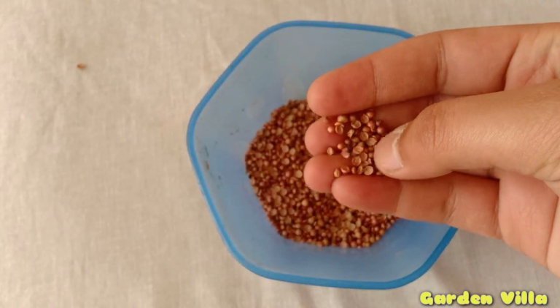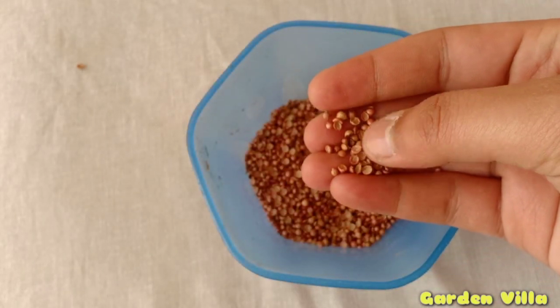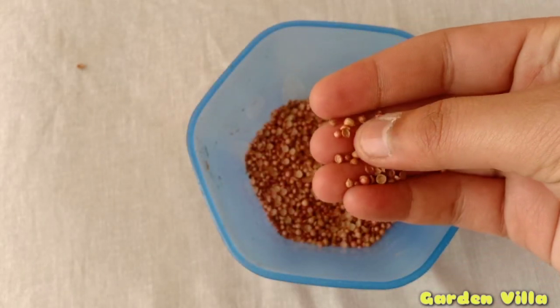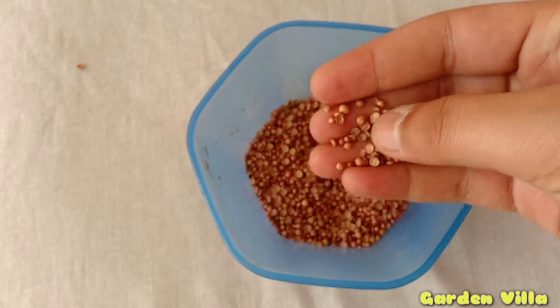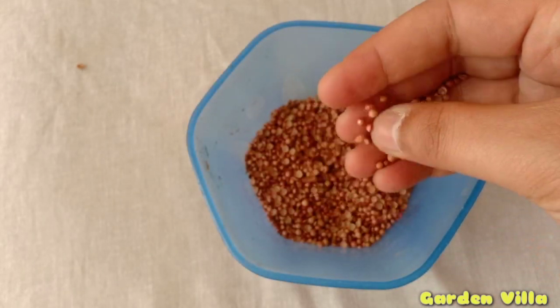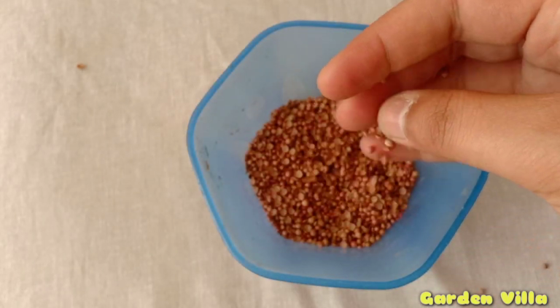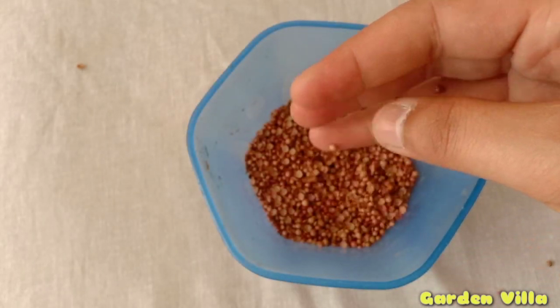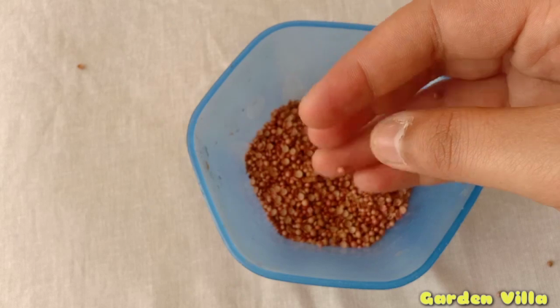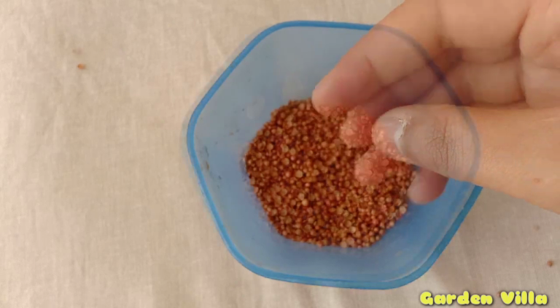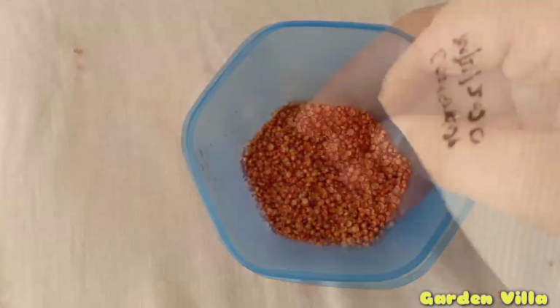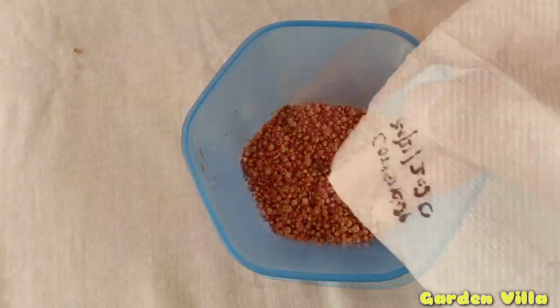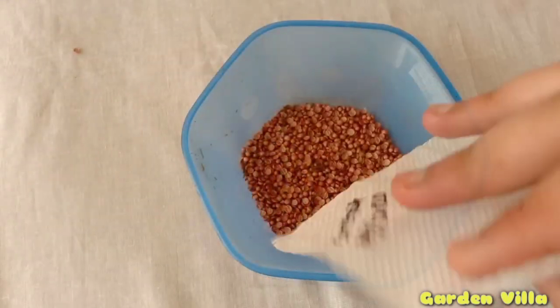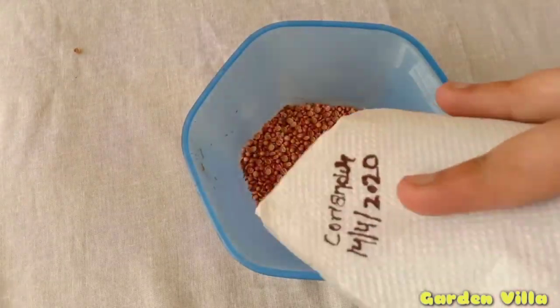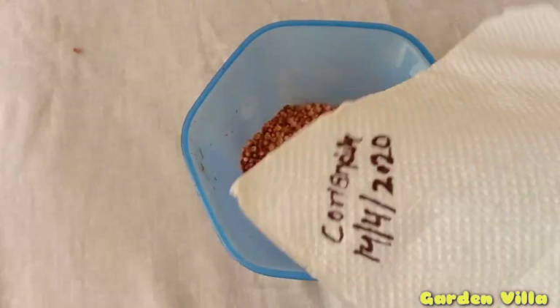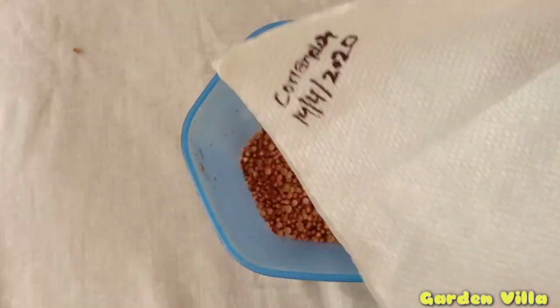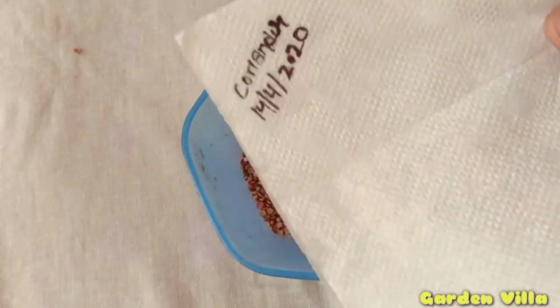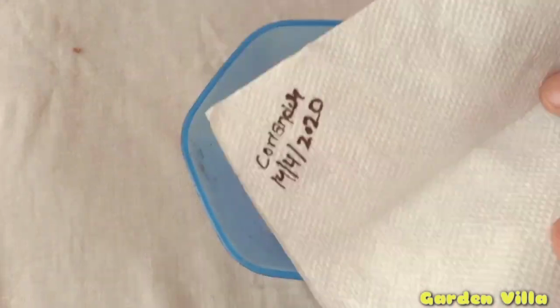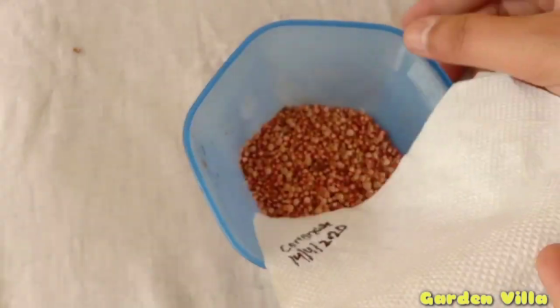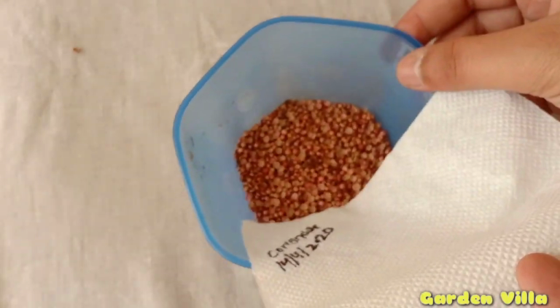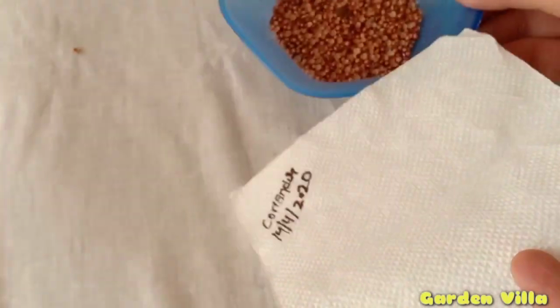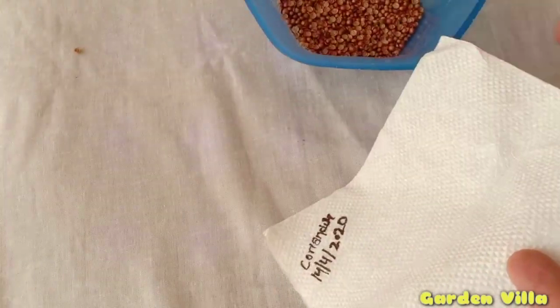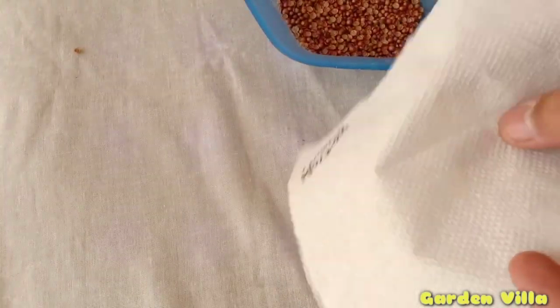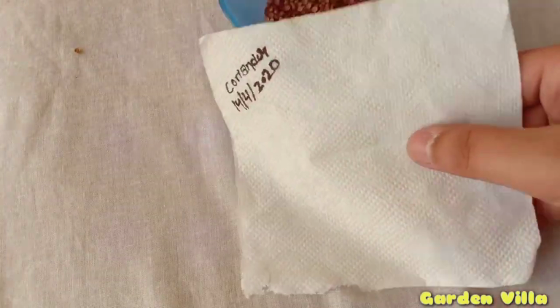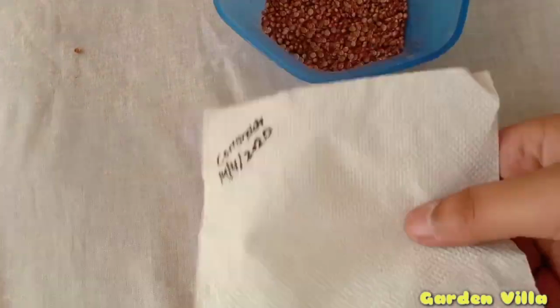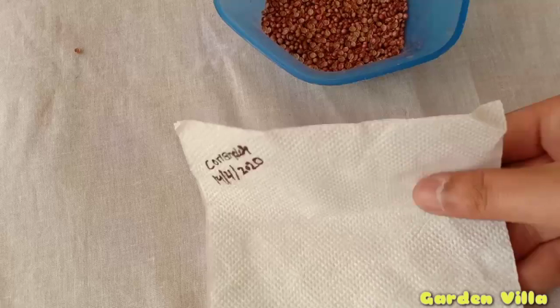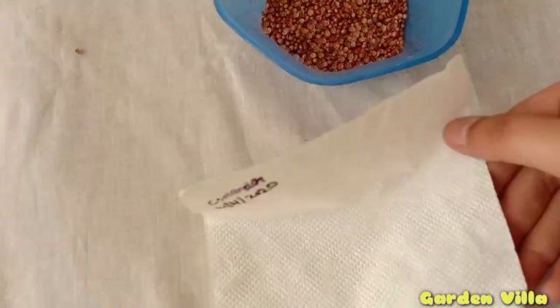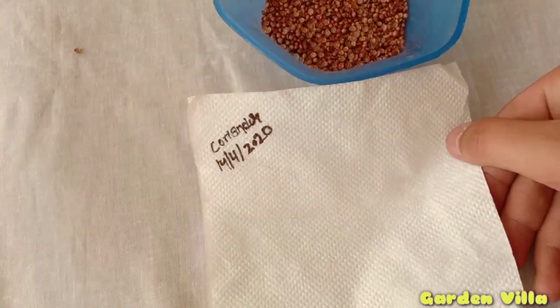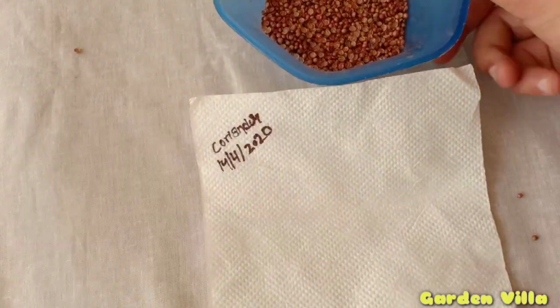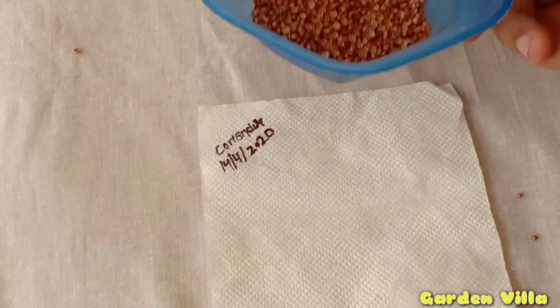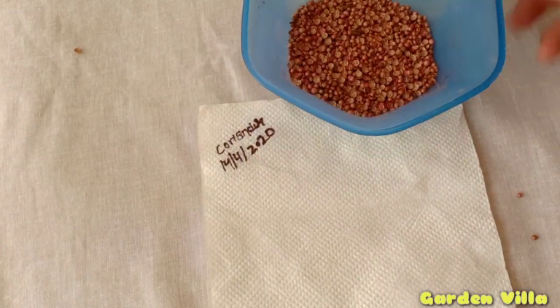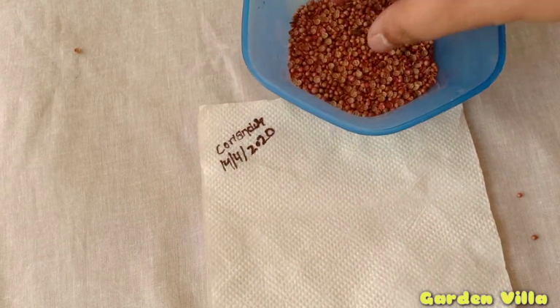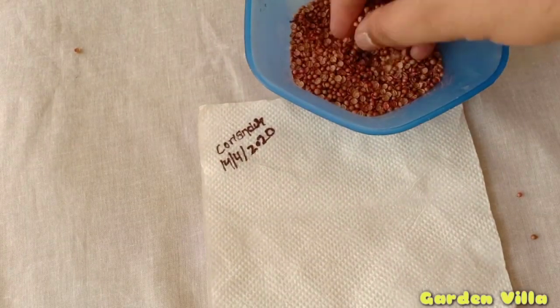To grow the coriander seeds, I am choosing a 6-inch pot. You can also grow them in a large pot, or even plant them in the backyard if you have a large space.